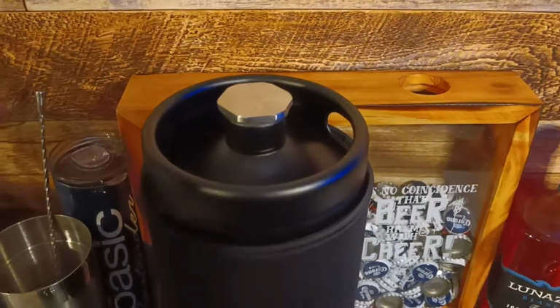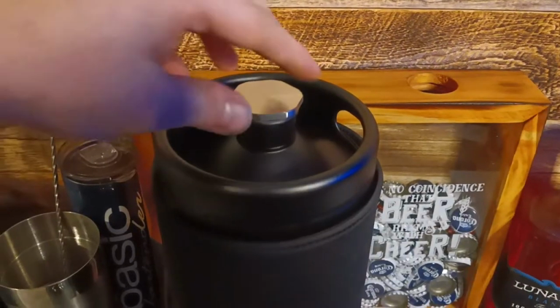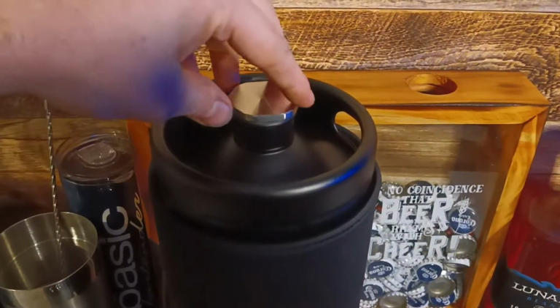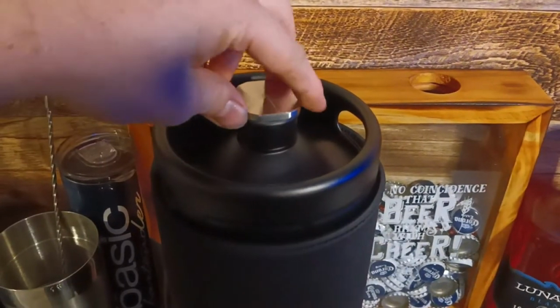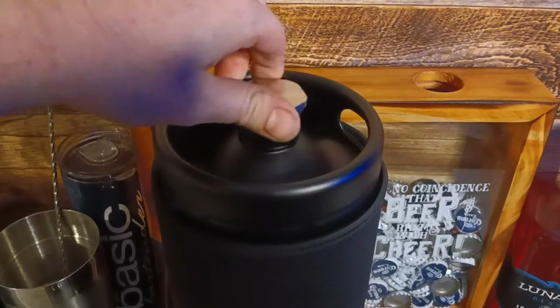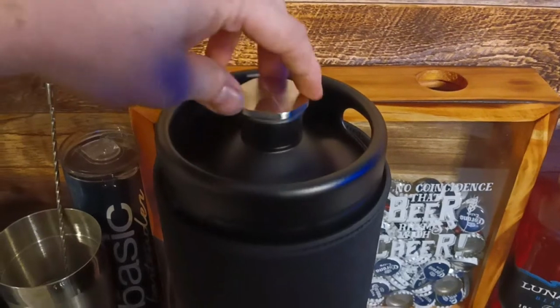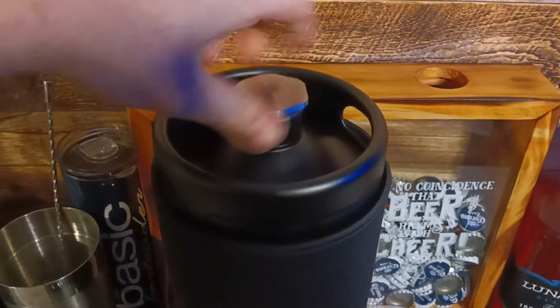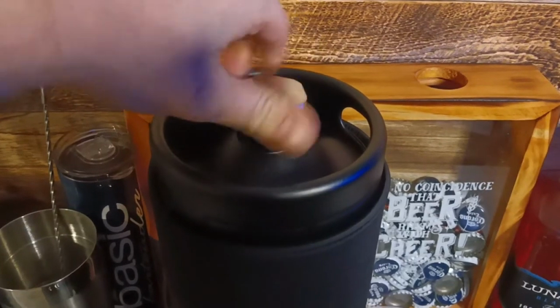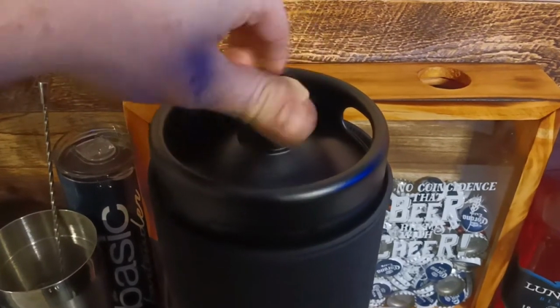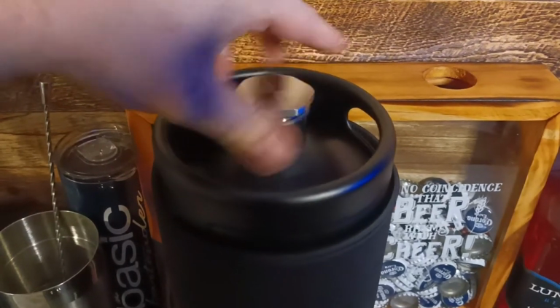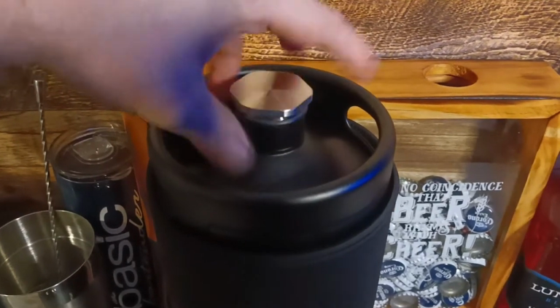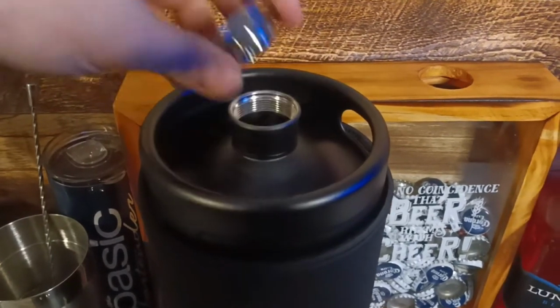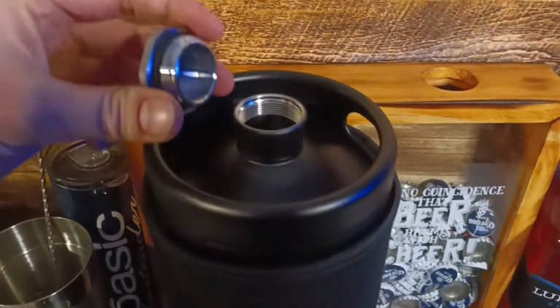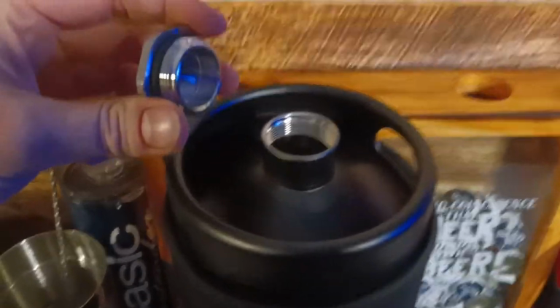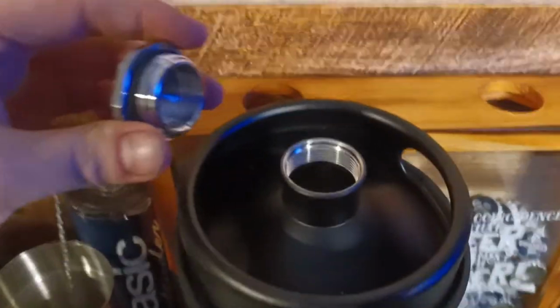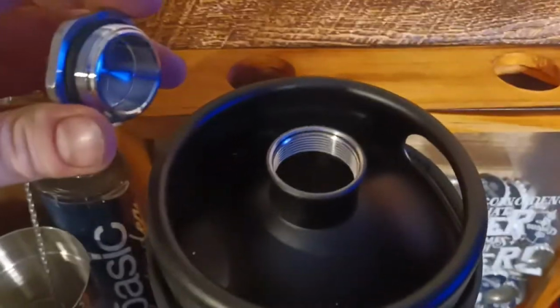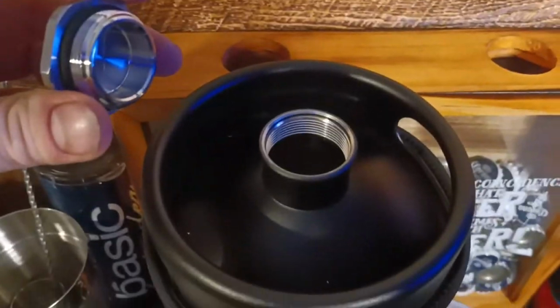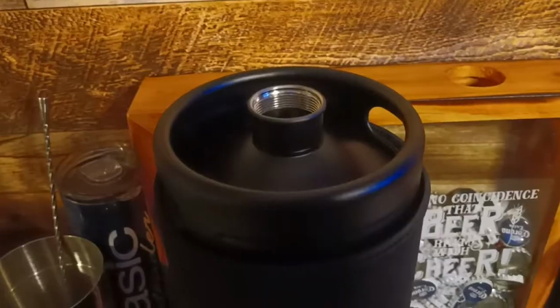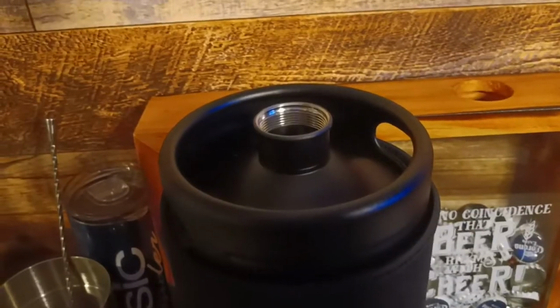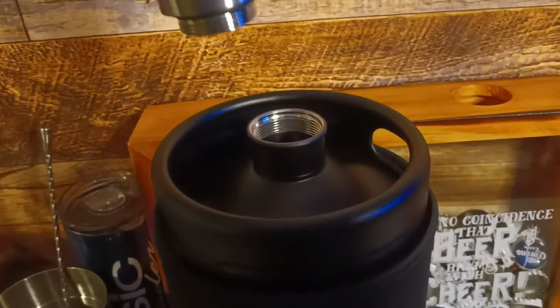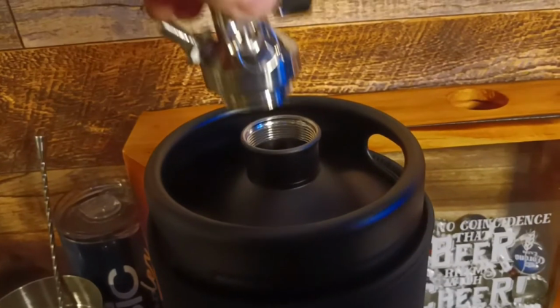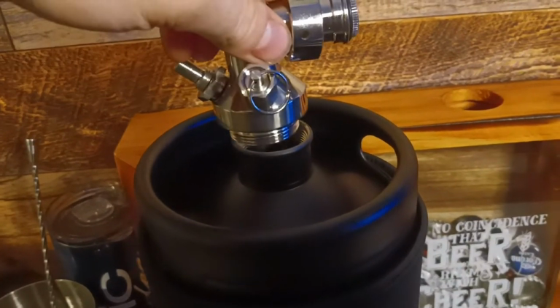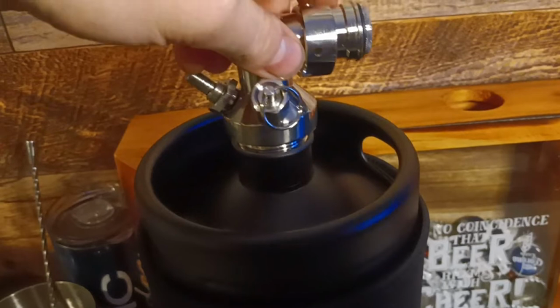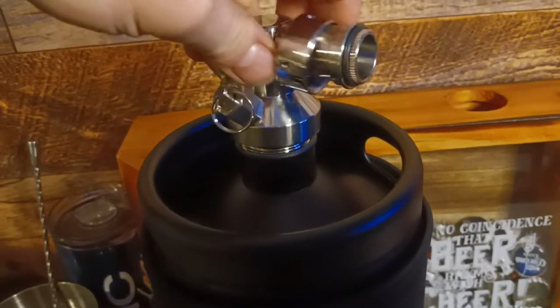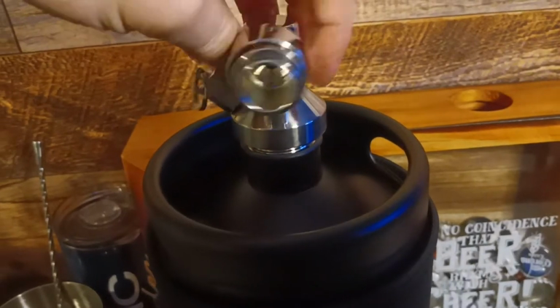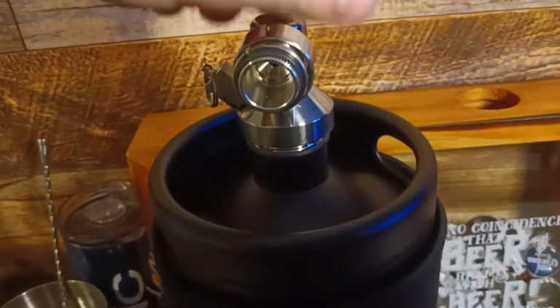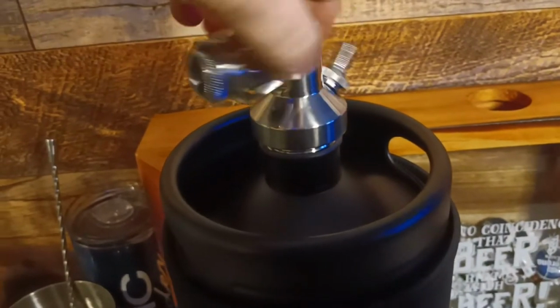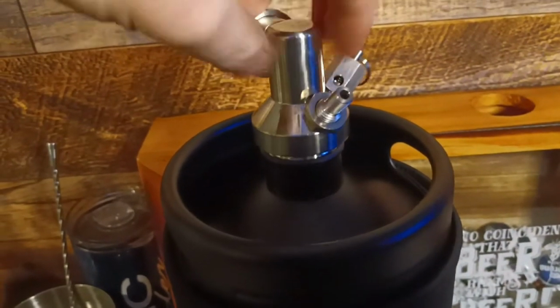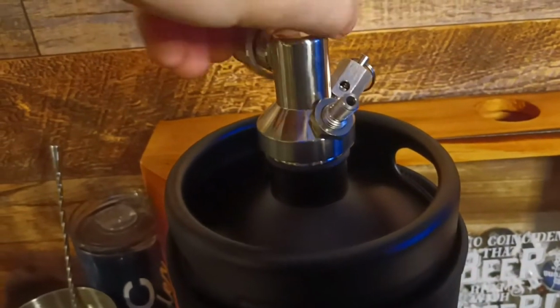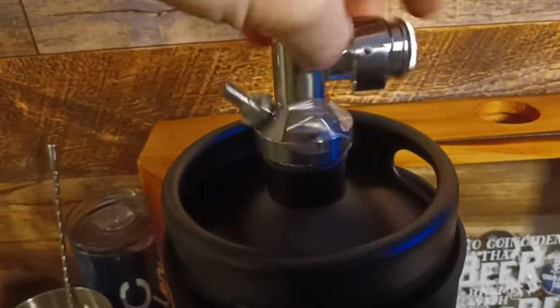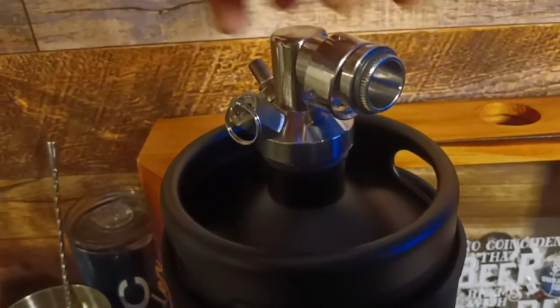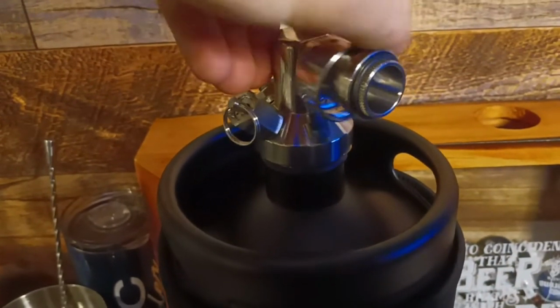First we need to unscrew the storage cap. Then we screw on the beer spear, or whatever you call it.